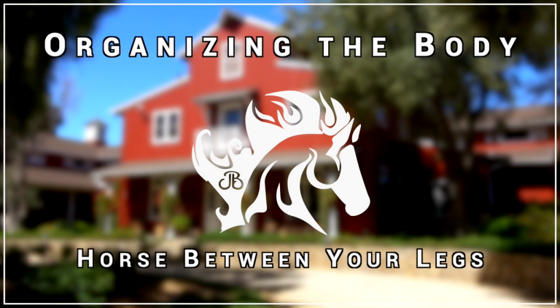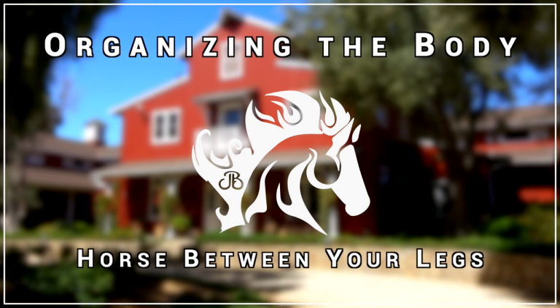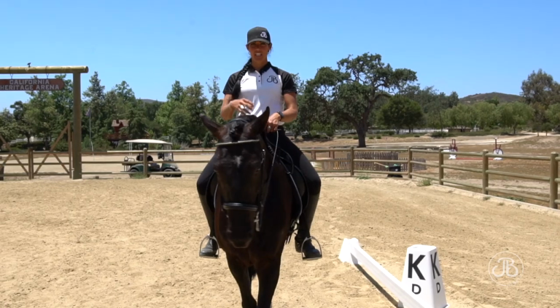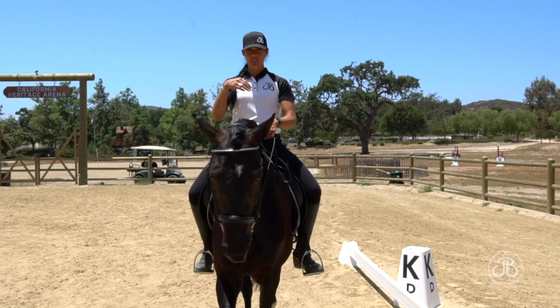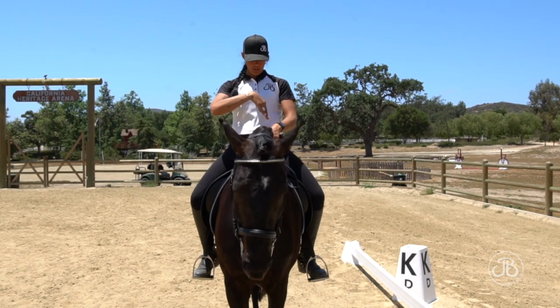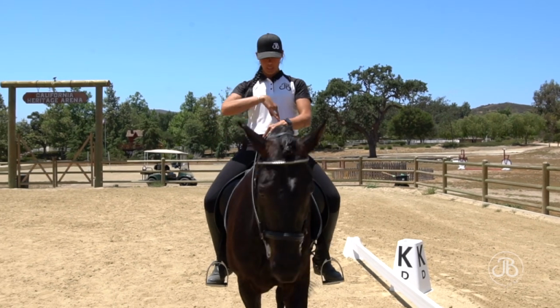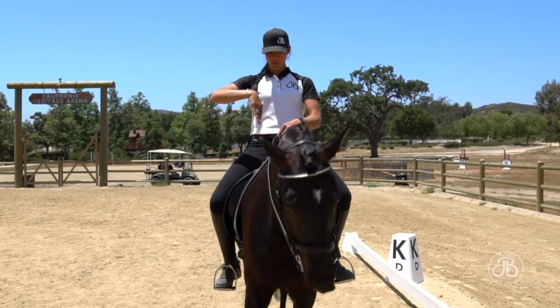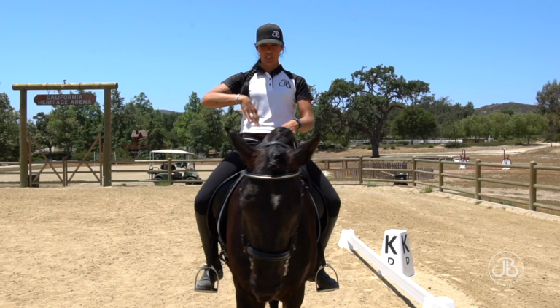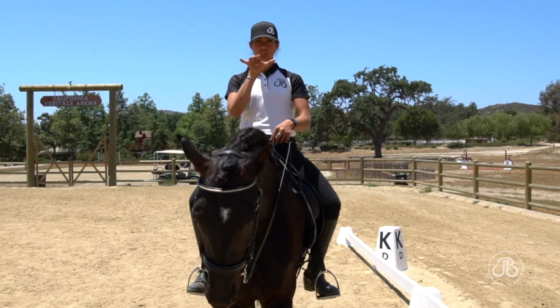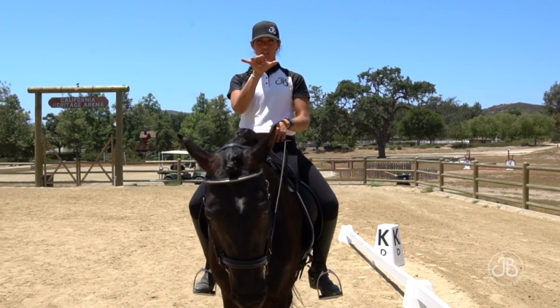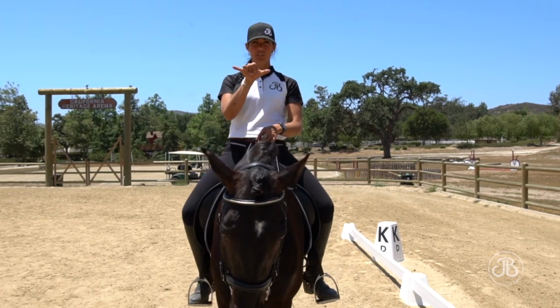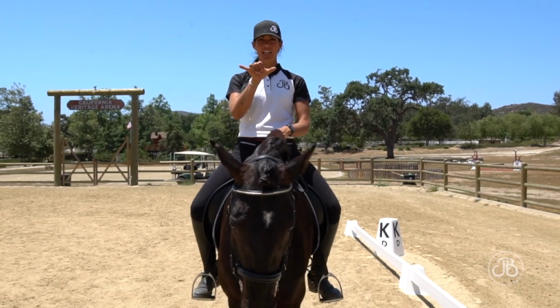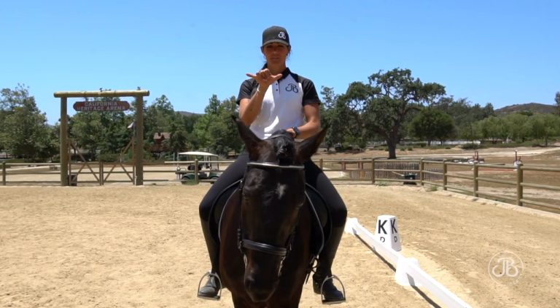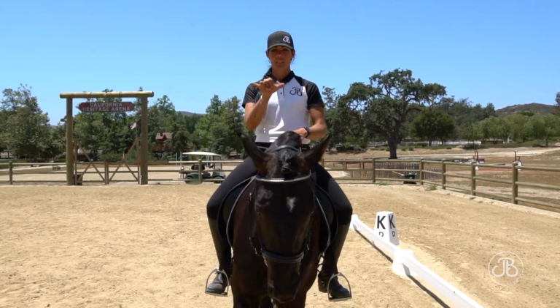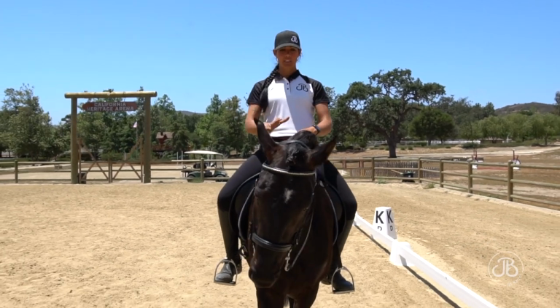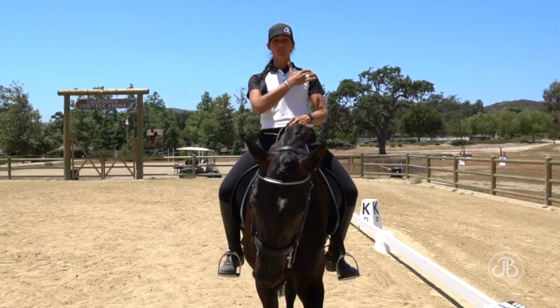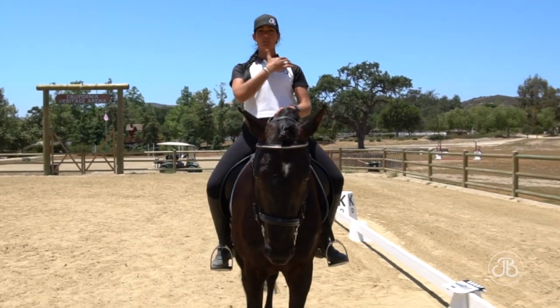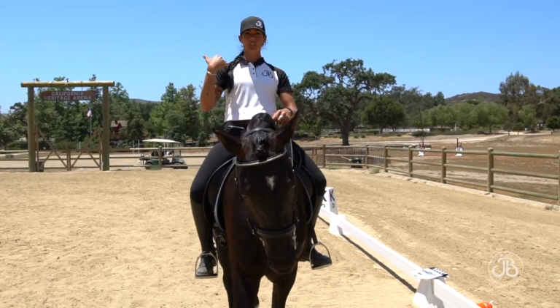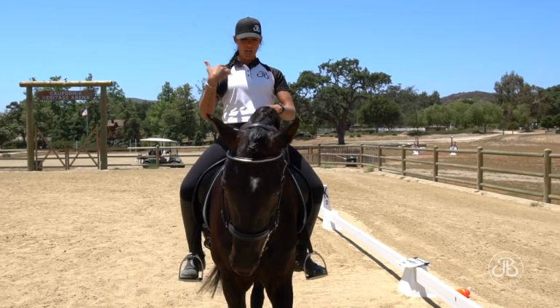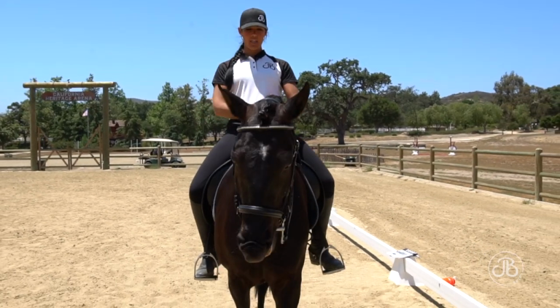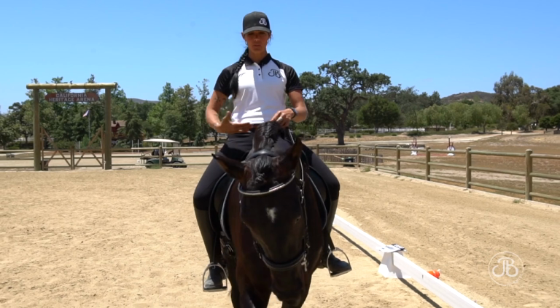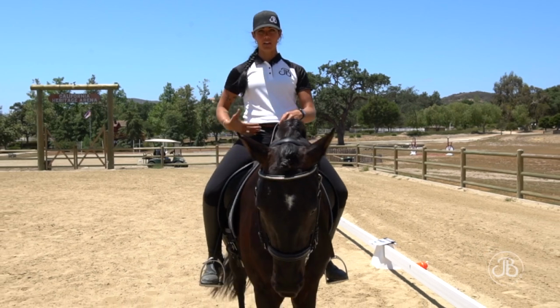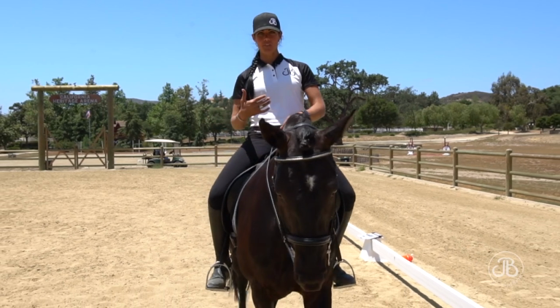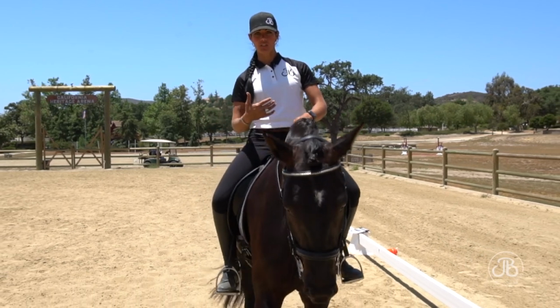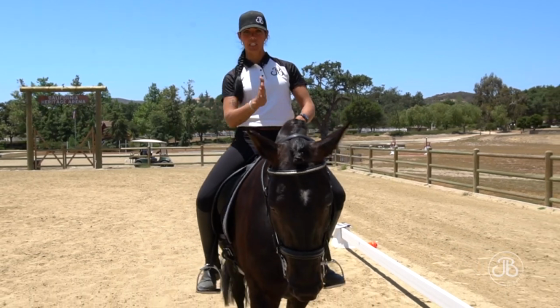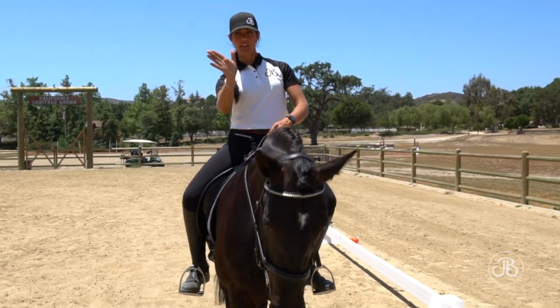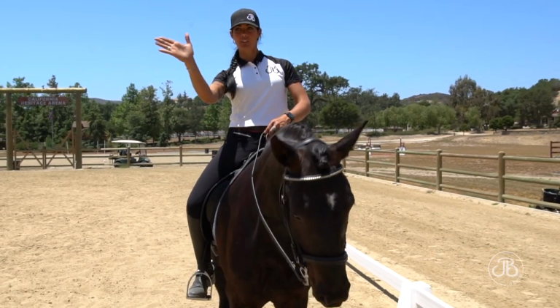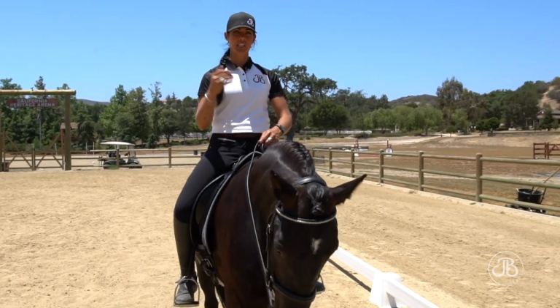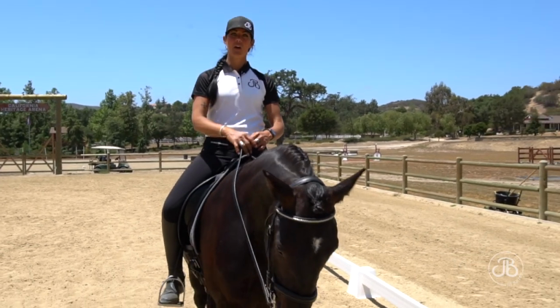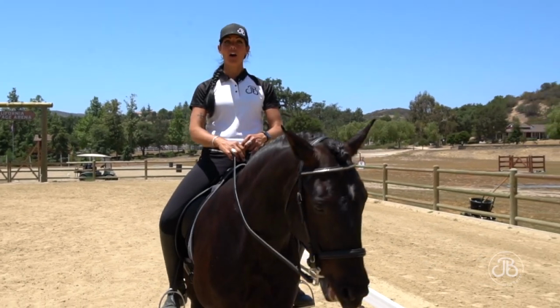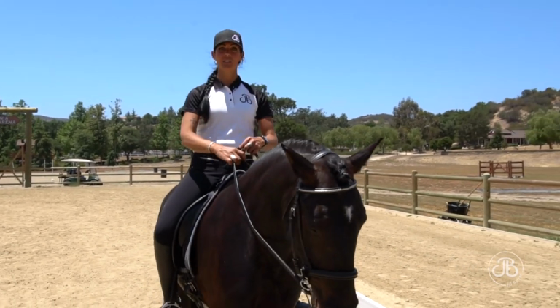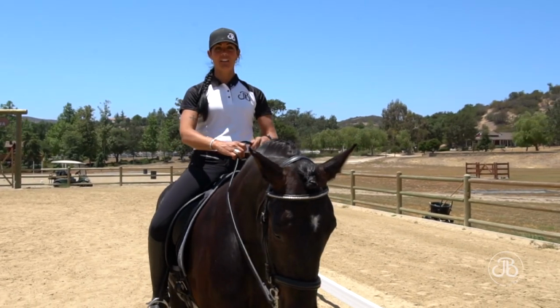On a straight line, I need to ensure that my seat bones are an equal distance on his spine. I need to make sure my shoulders are square and my hips are square. If something is crooked, that will send him off my straight line.